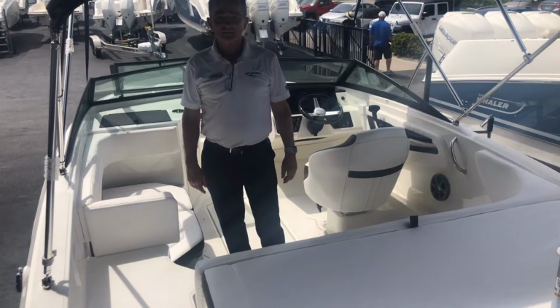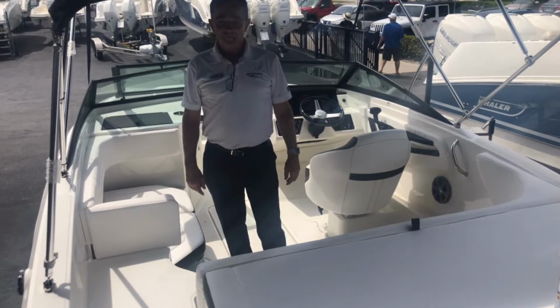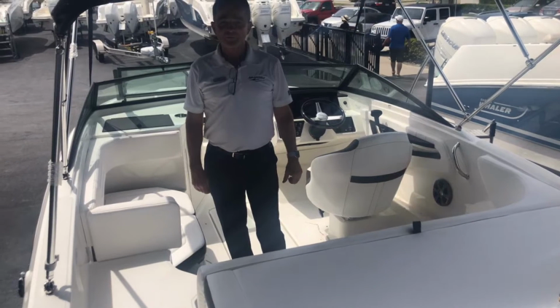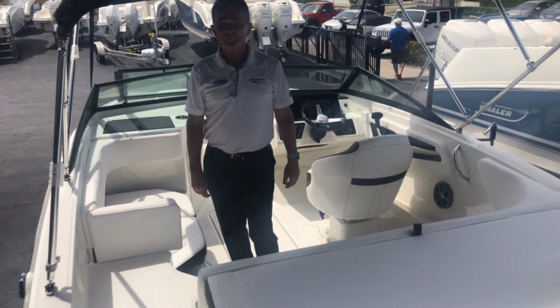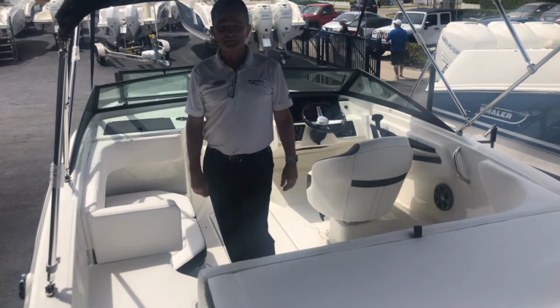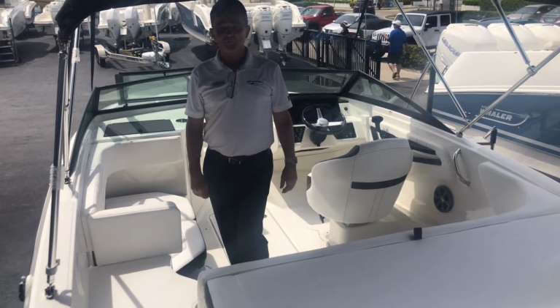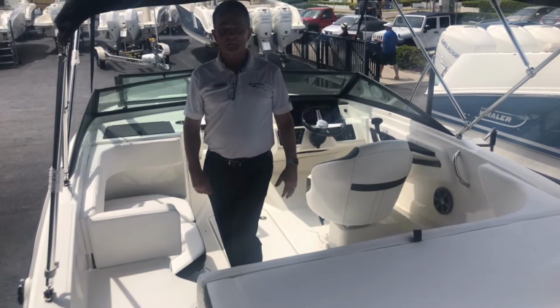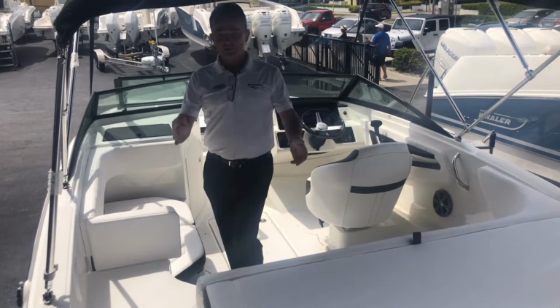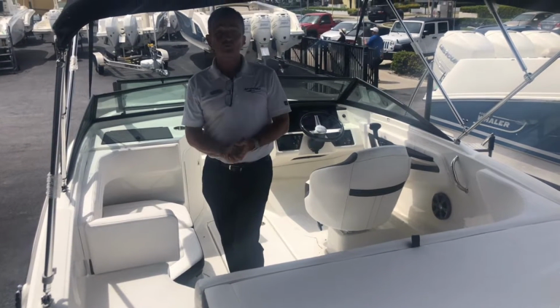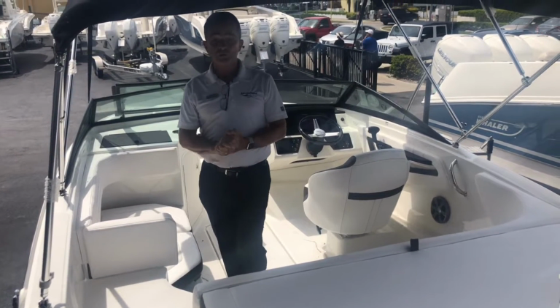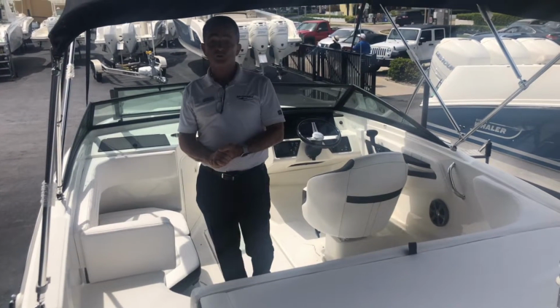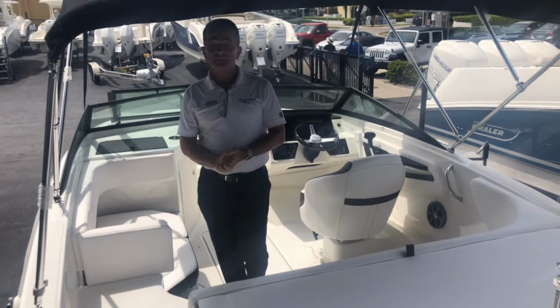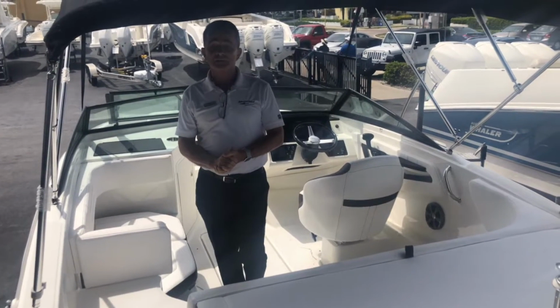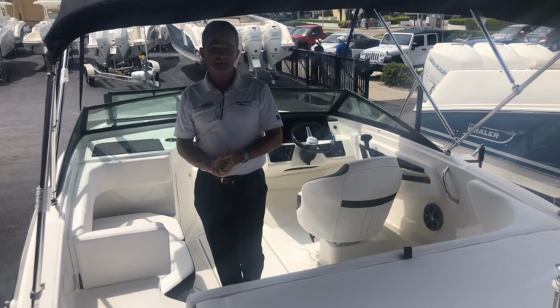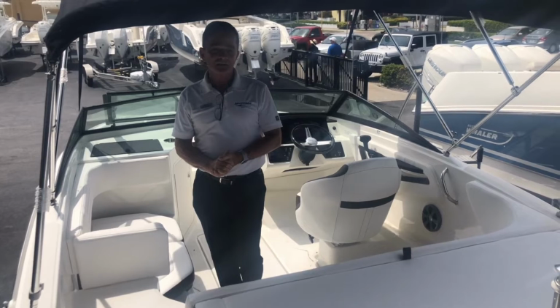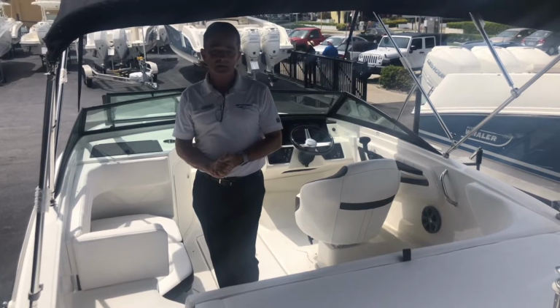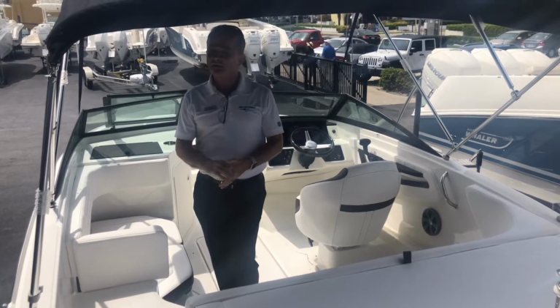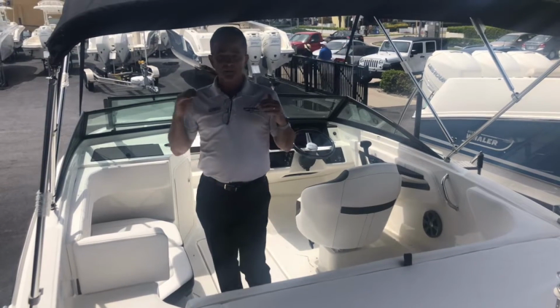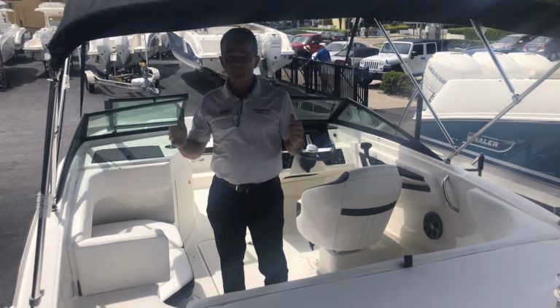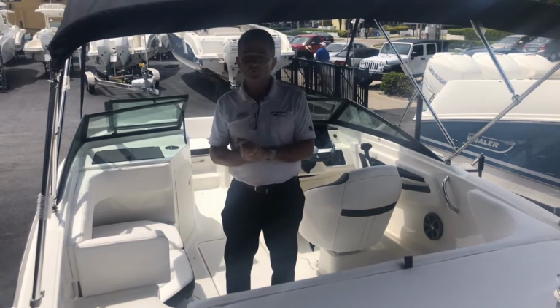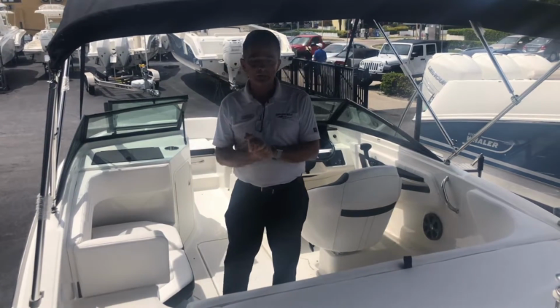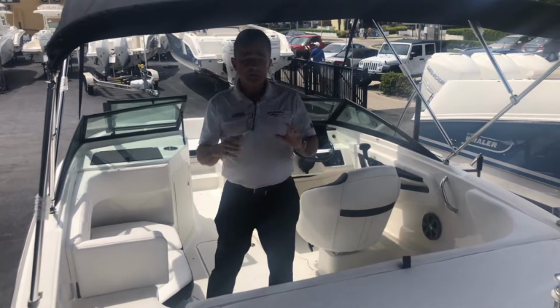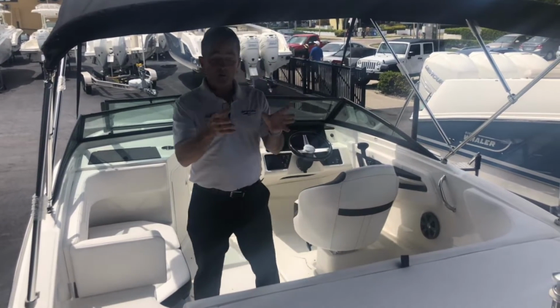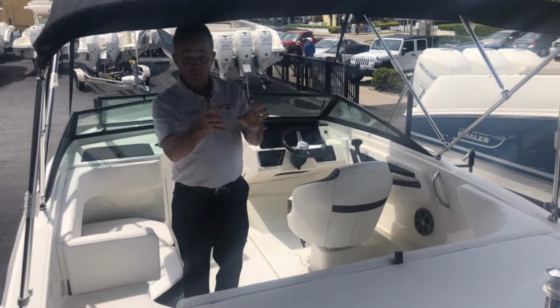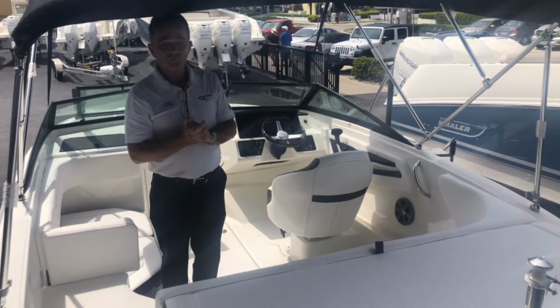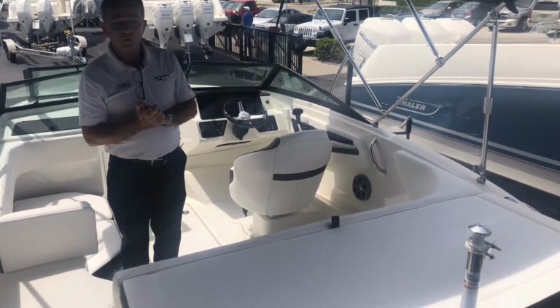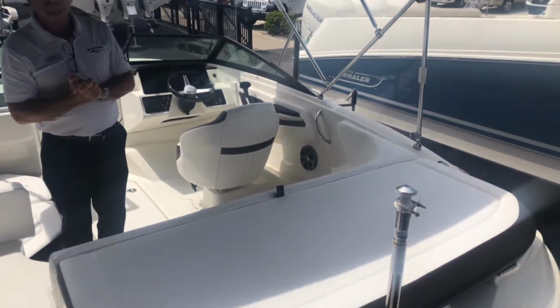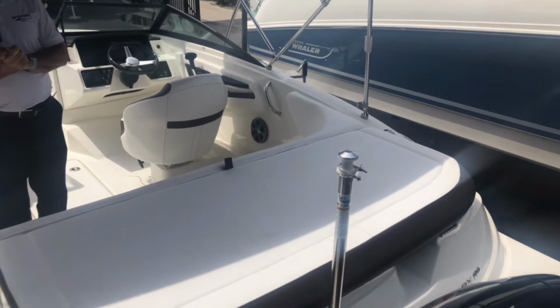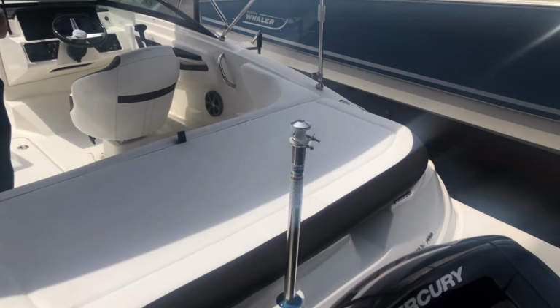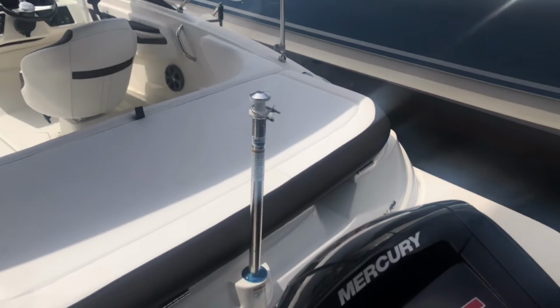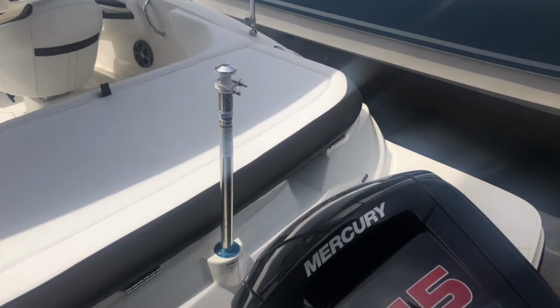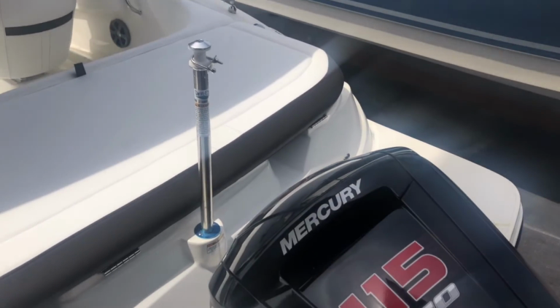Hi, Bob Freeman here with MarineMax in Naples, Florida. Here today to show you the Sea Ray 2019 SPX. It's a perfect boat for around here. It's powered by the Mercury 115 — plenty of horsepower. This boat flies.